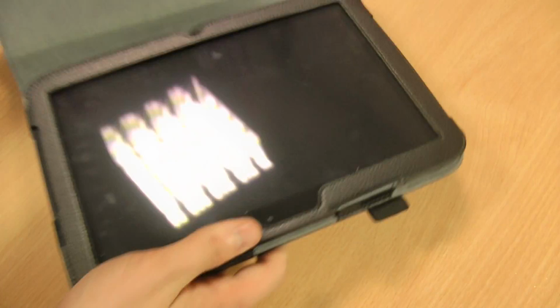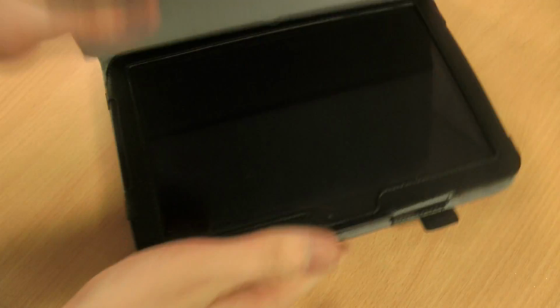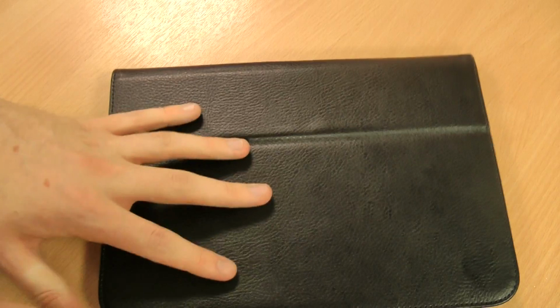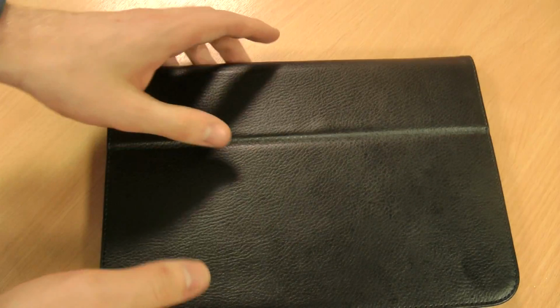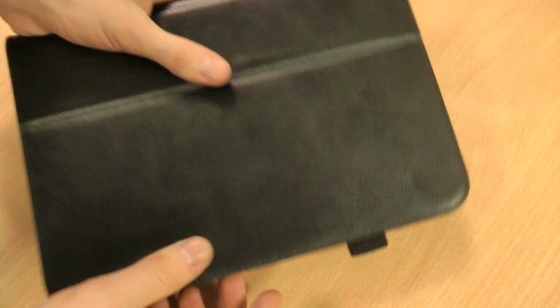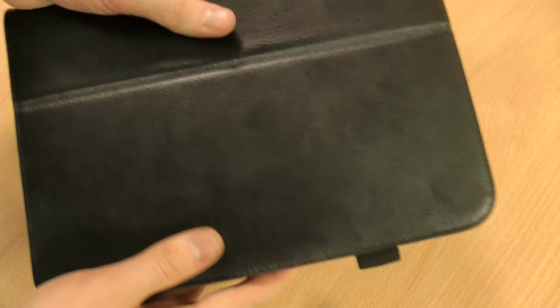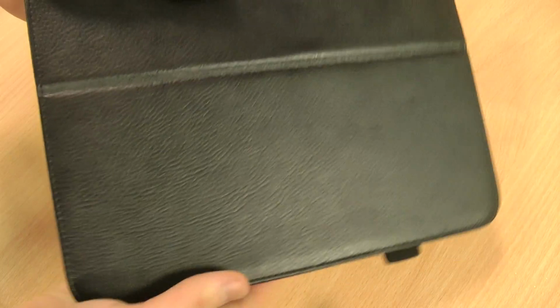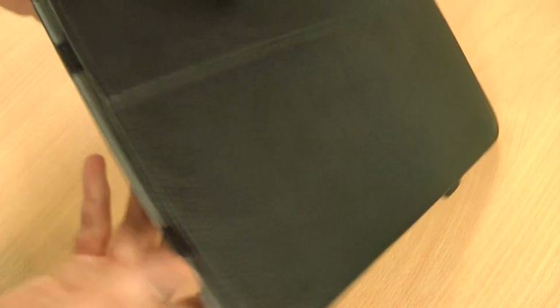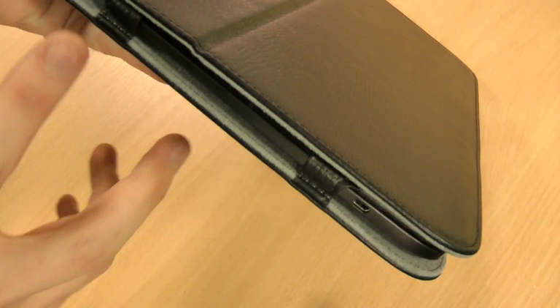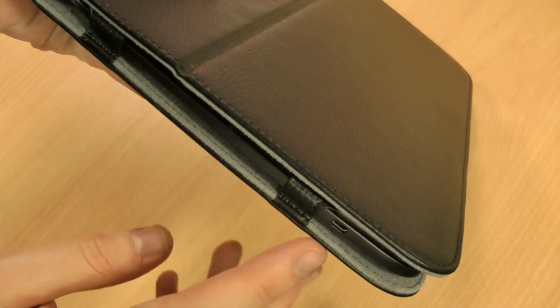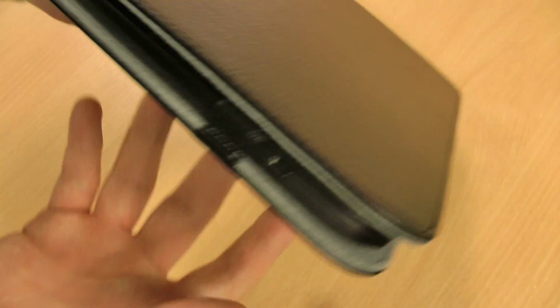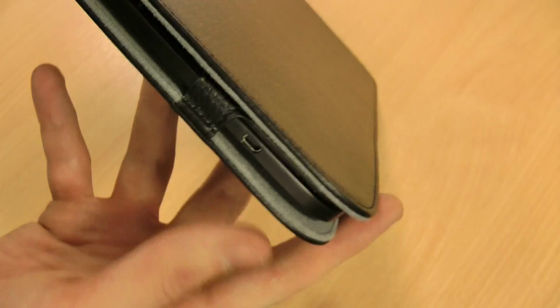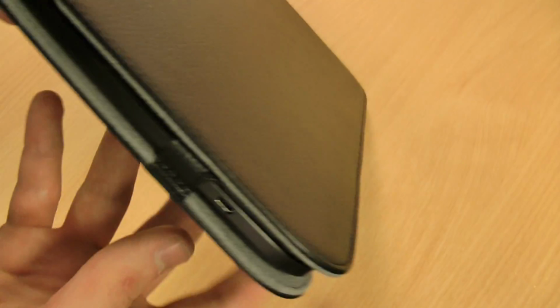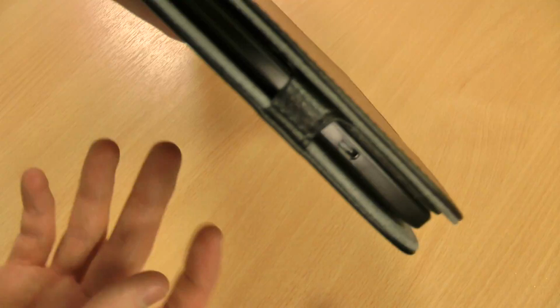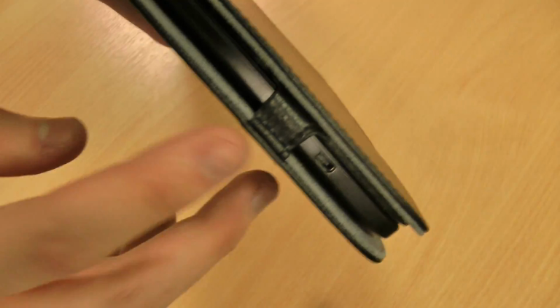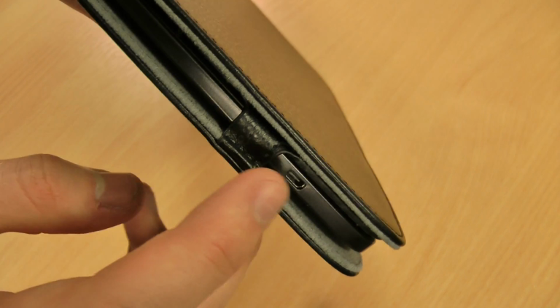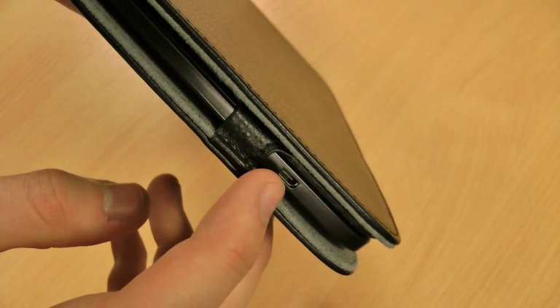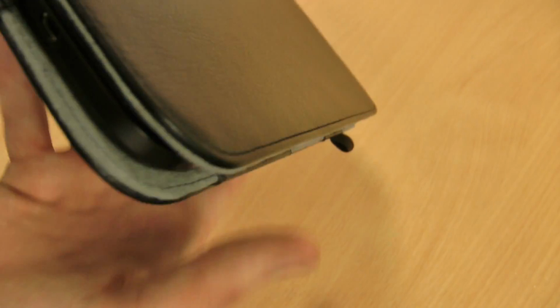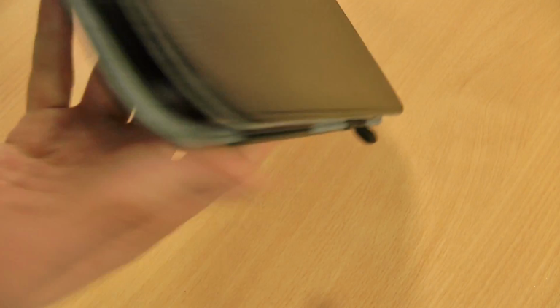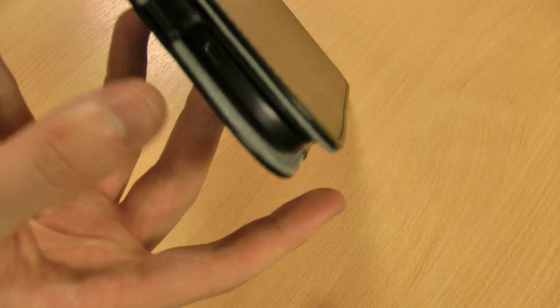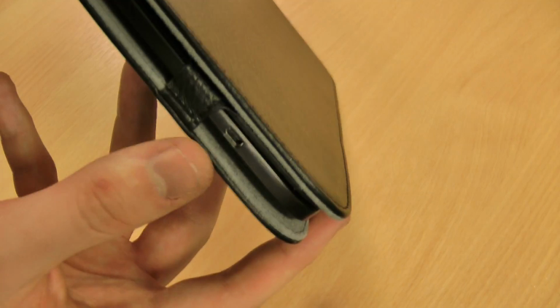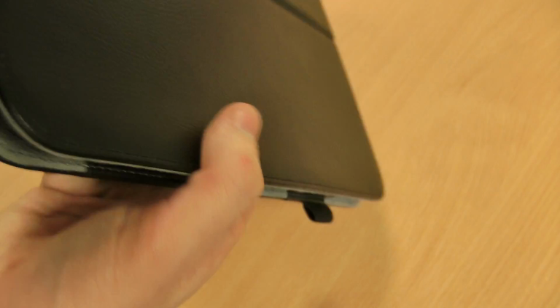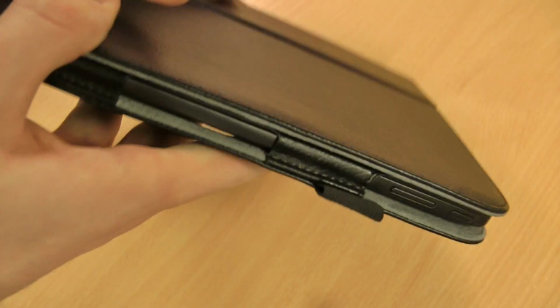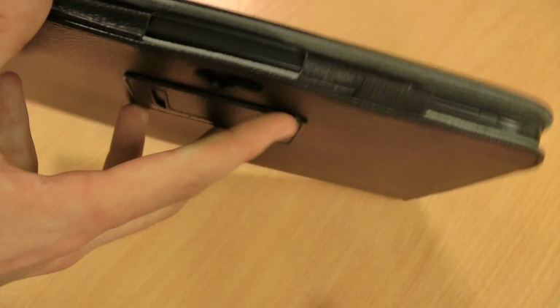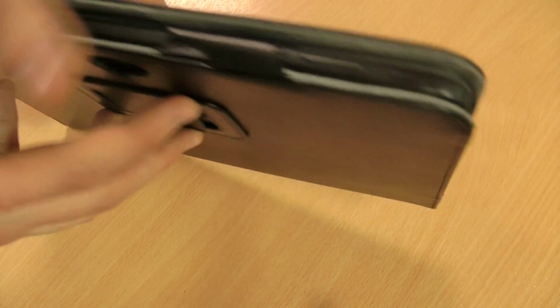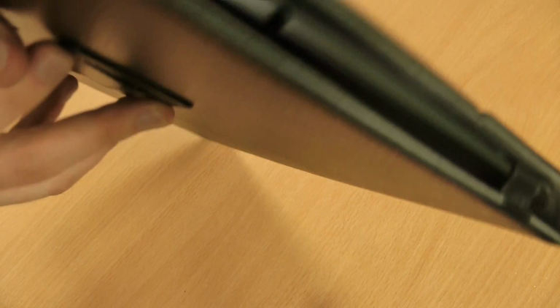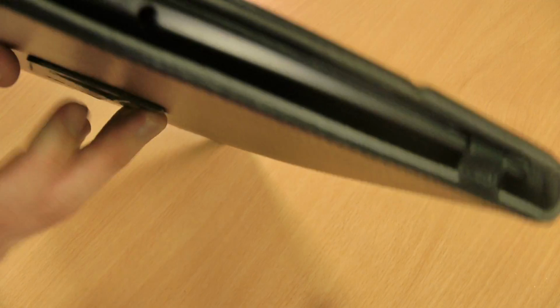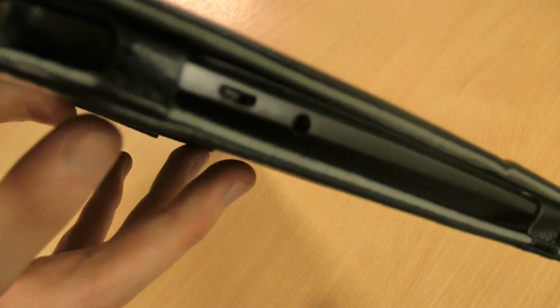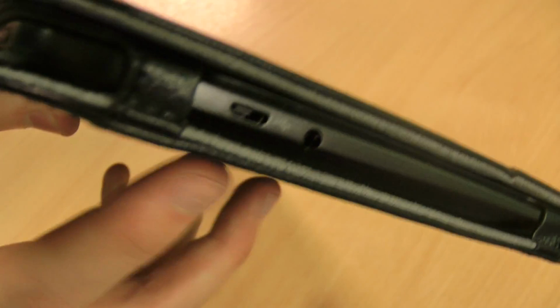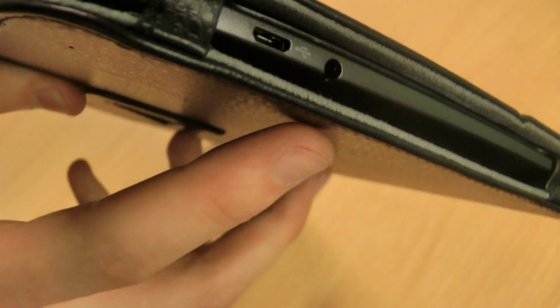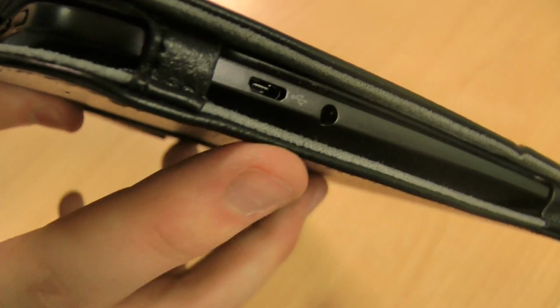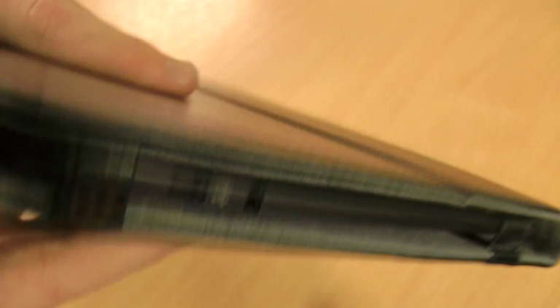It's a really simple case. As I say it's not genuine leather so it's pretty inexpensive. You've got easy access cutouts for your charging micro USB port and other things such as your audio jack.